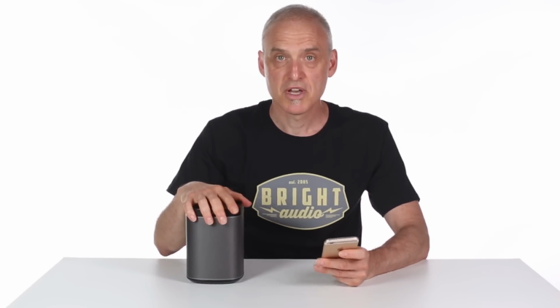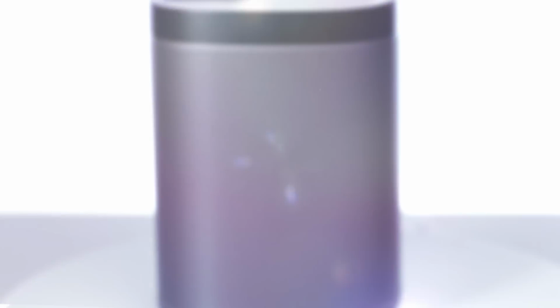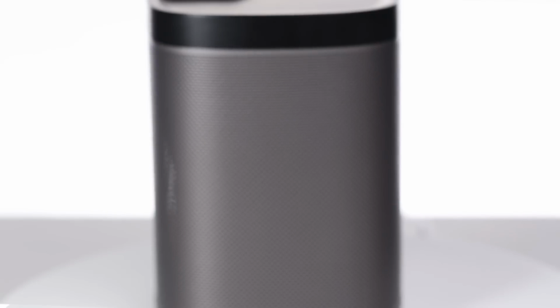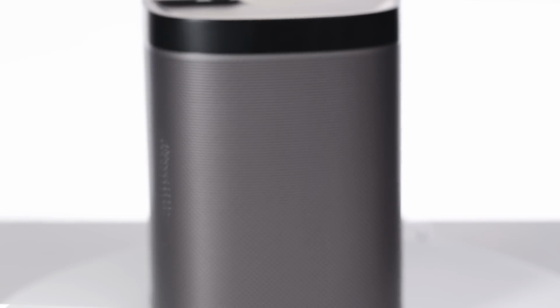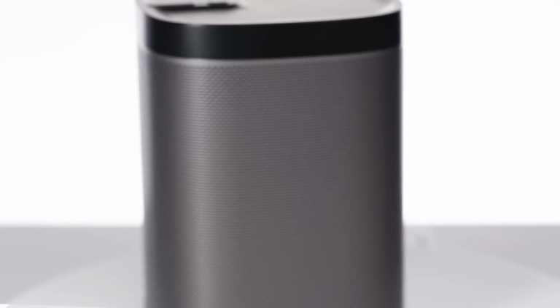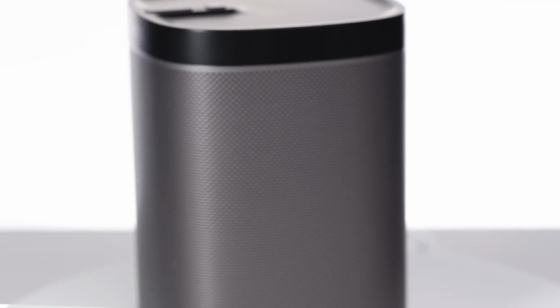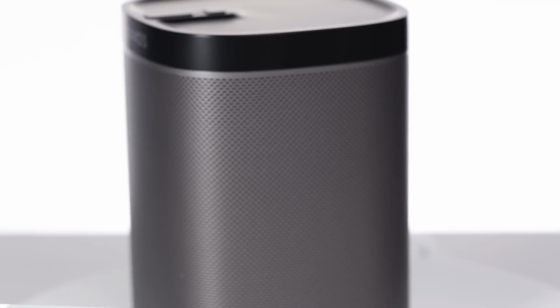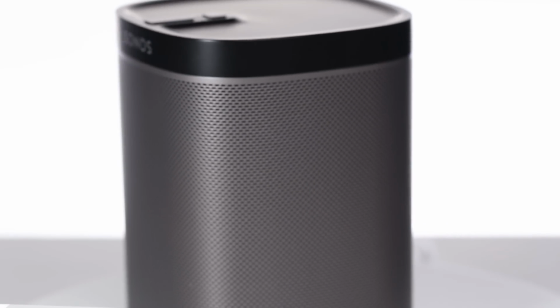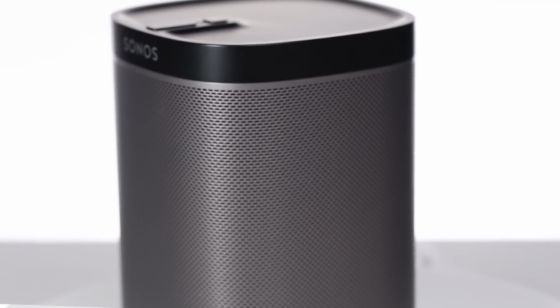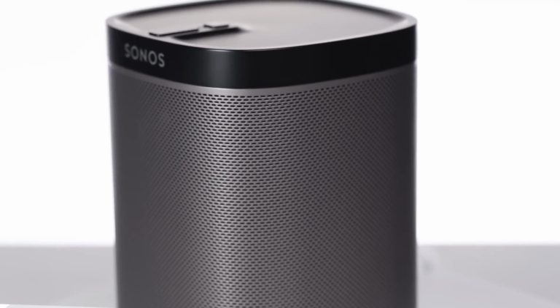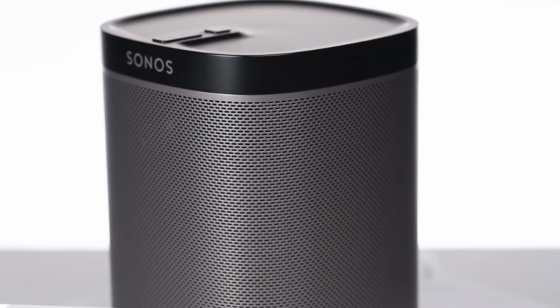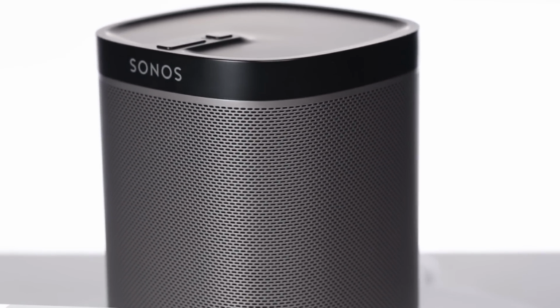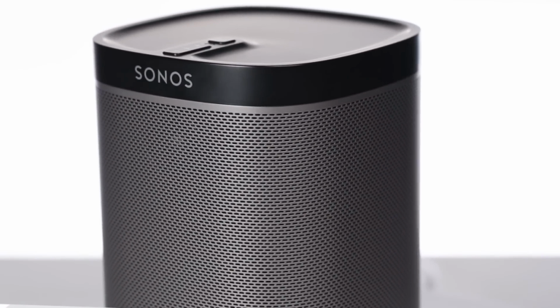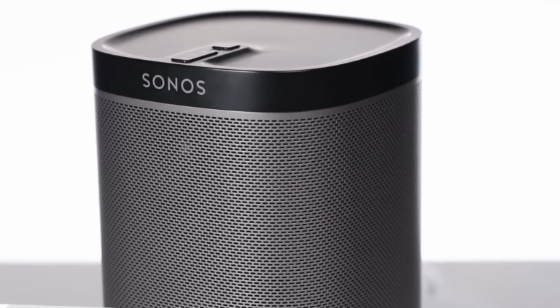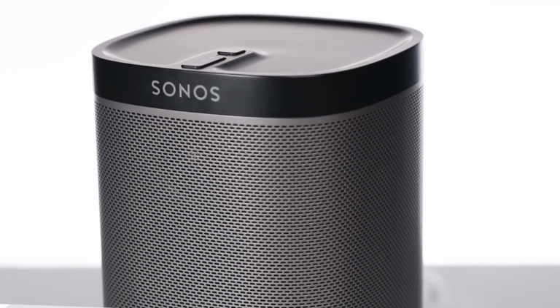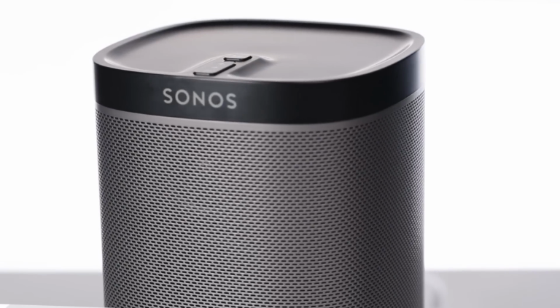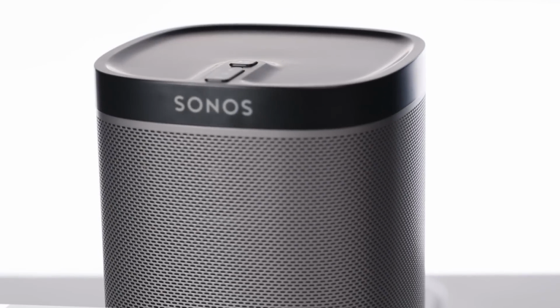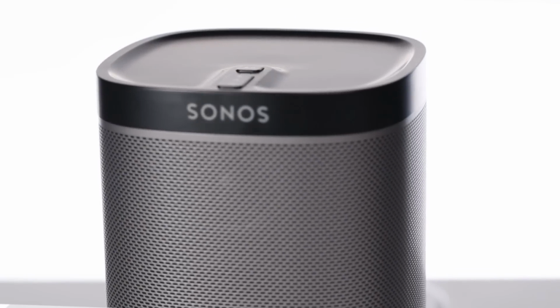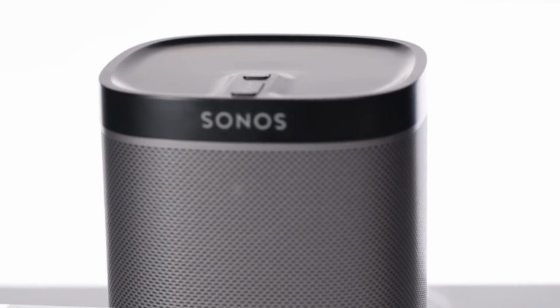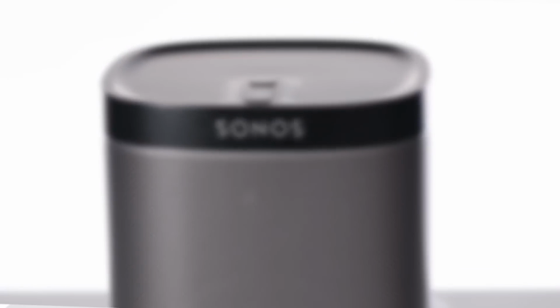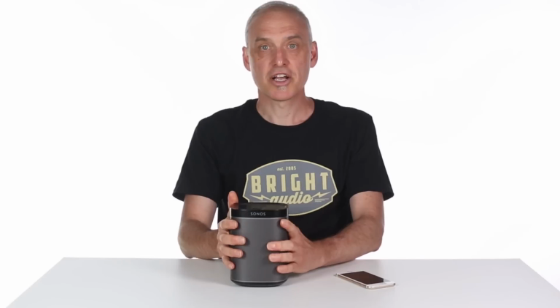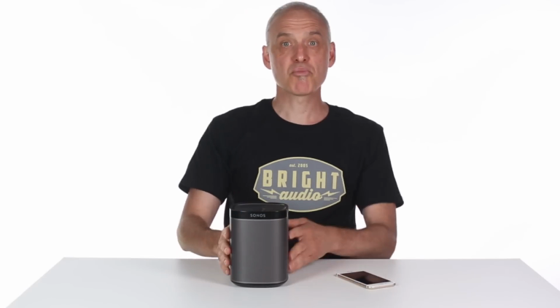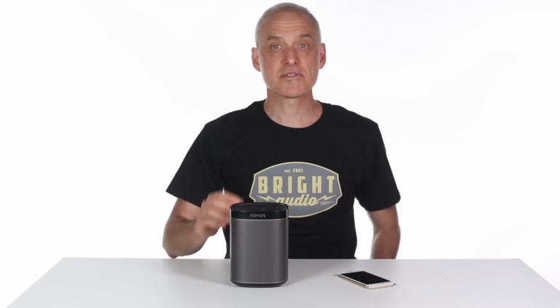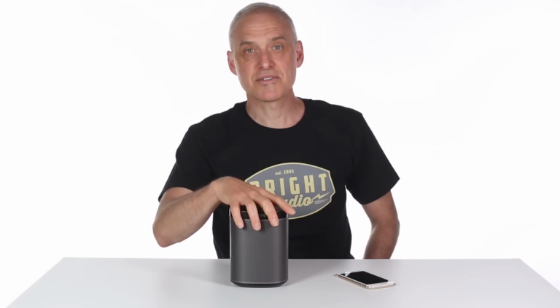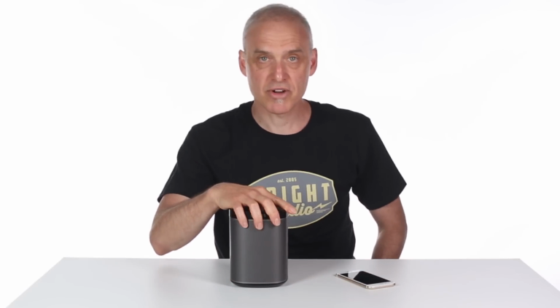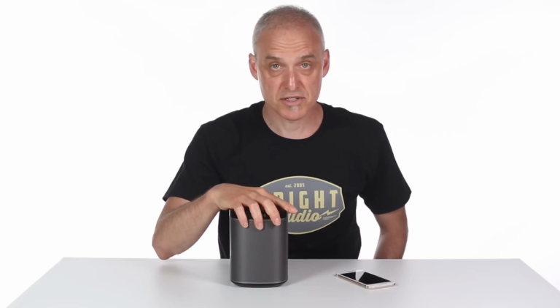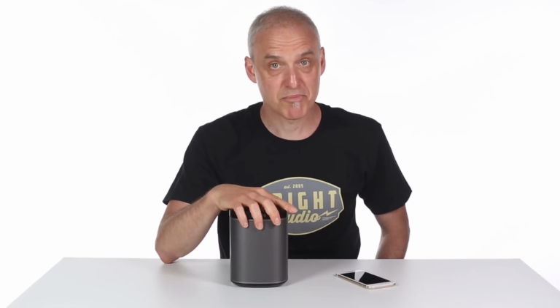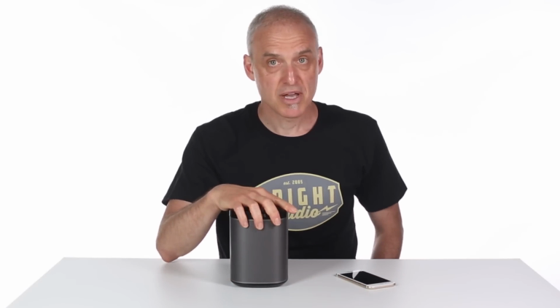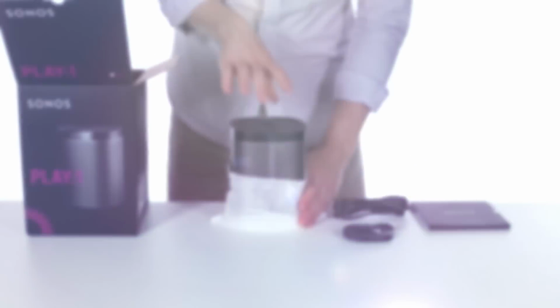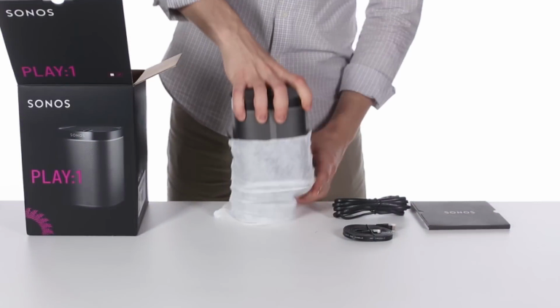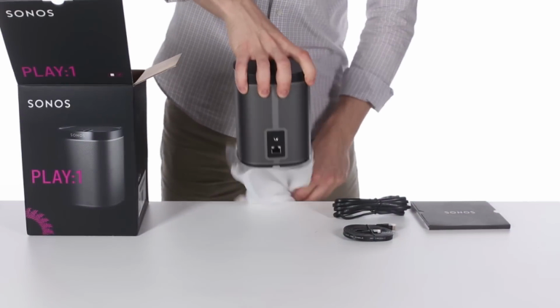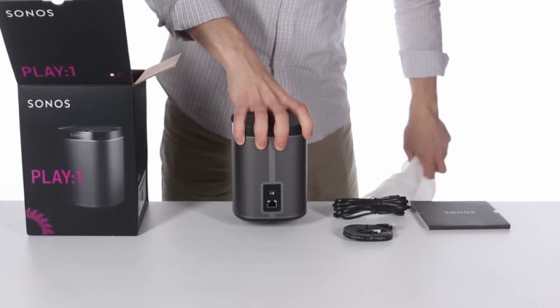The entire line of Sonos products are designed to work as an integrated system. The Sonos Play One is the smallest wireless speaker that they make. Like all of their products, it's very easy to set up. Out of the box, it has everything you need.